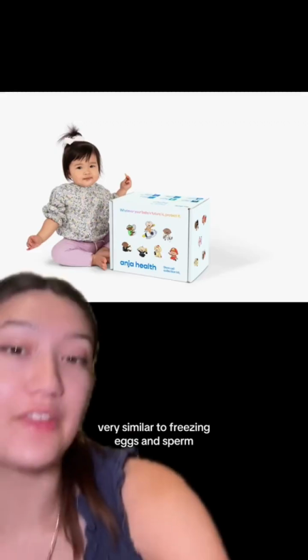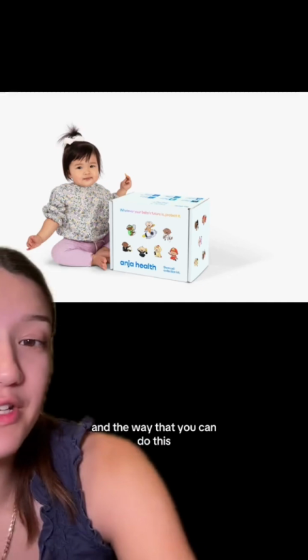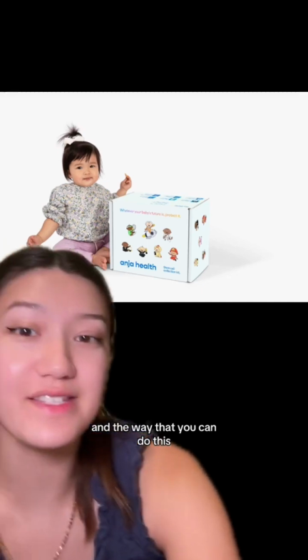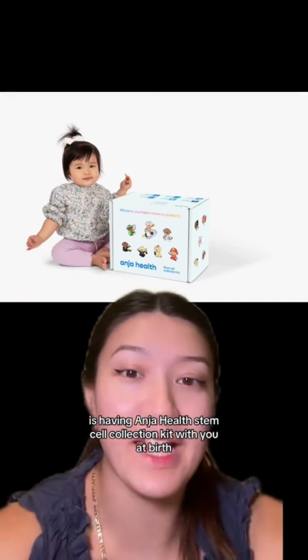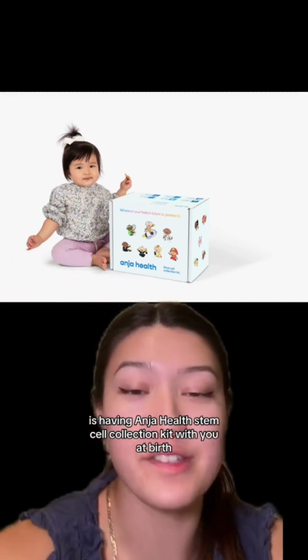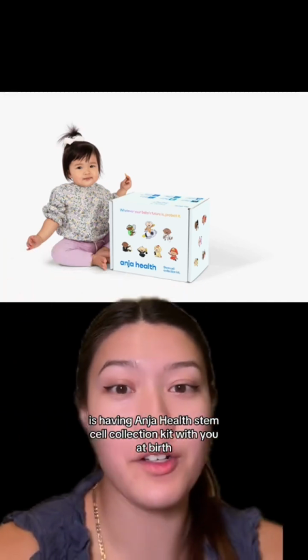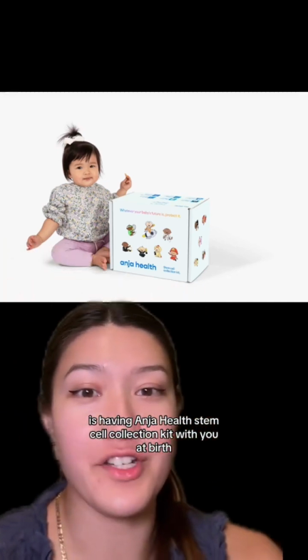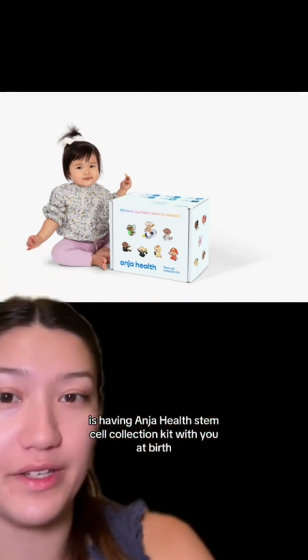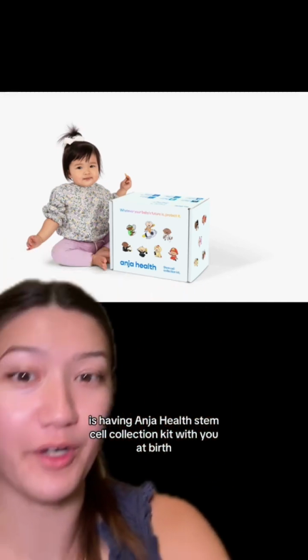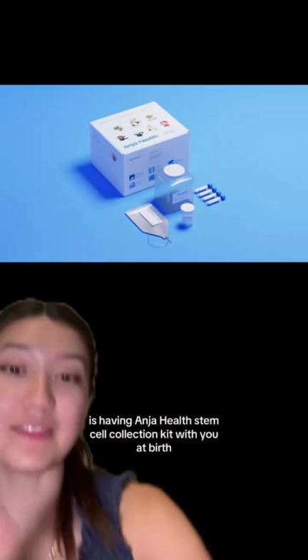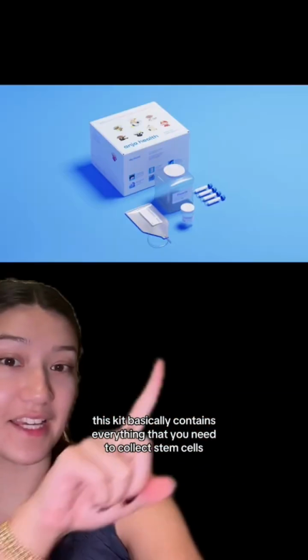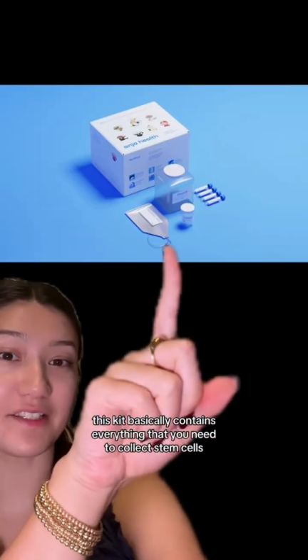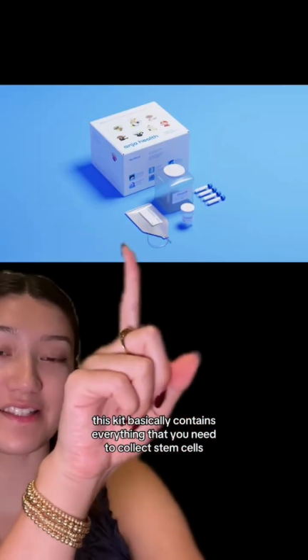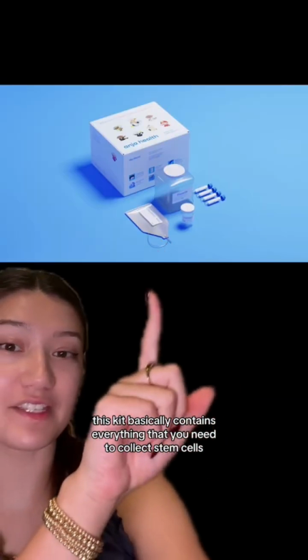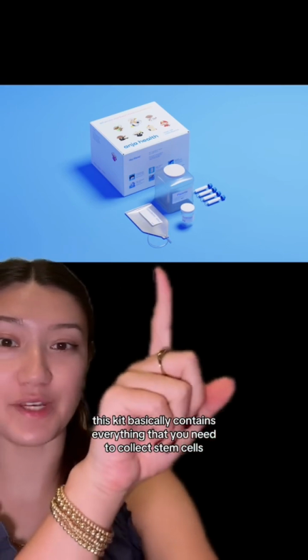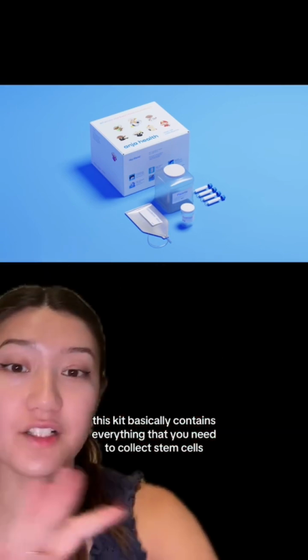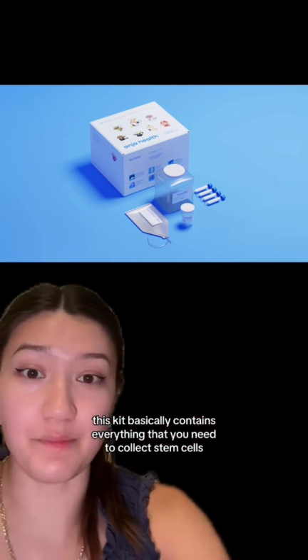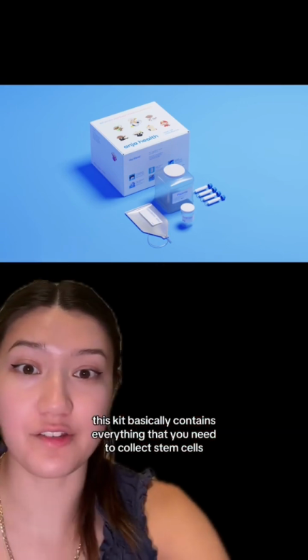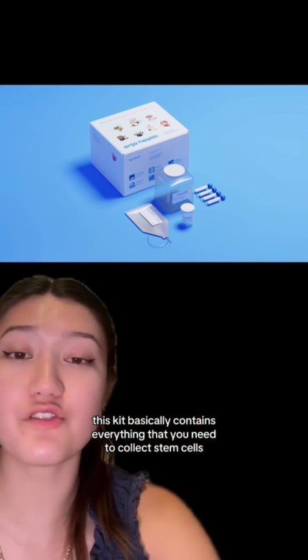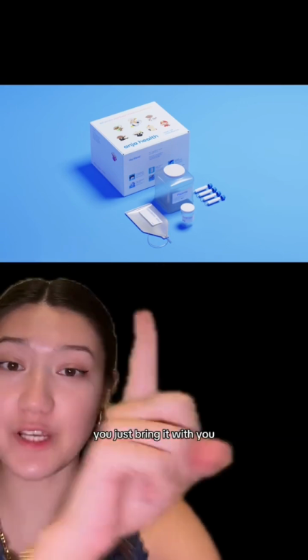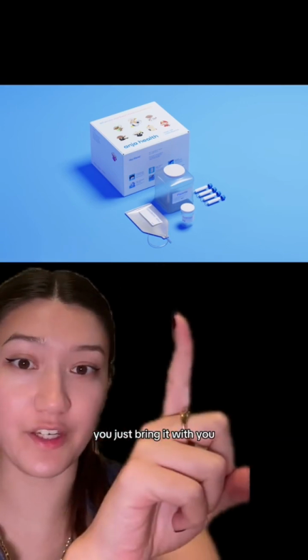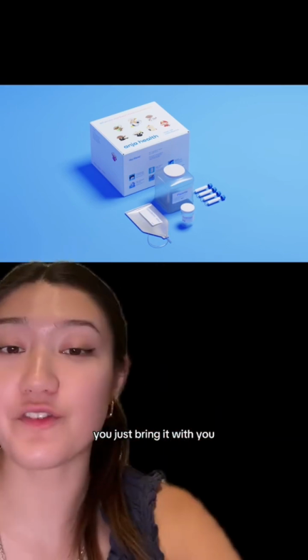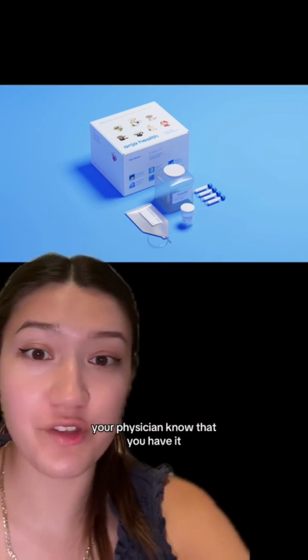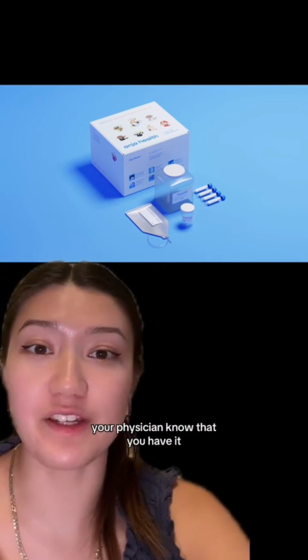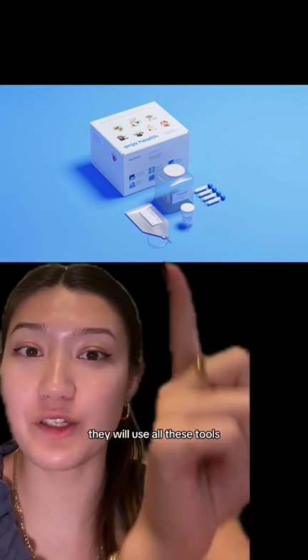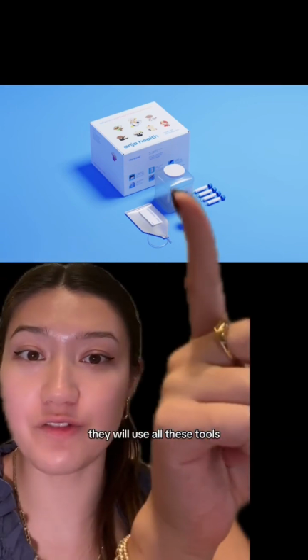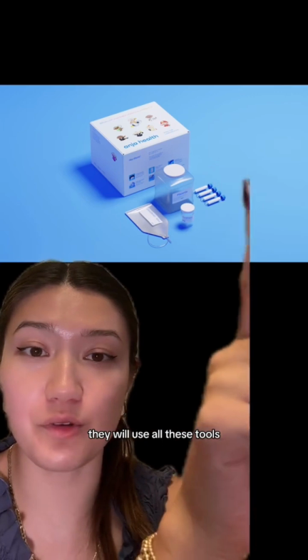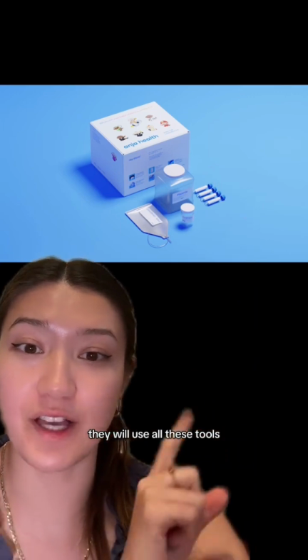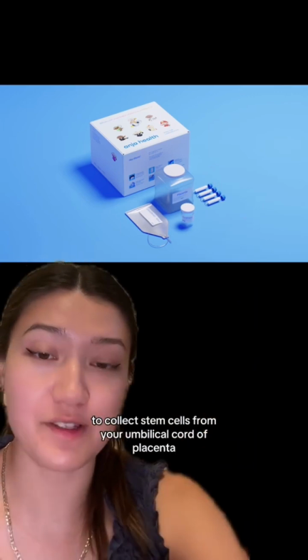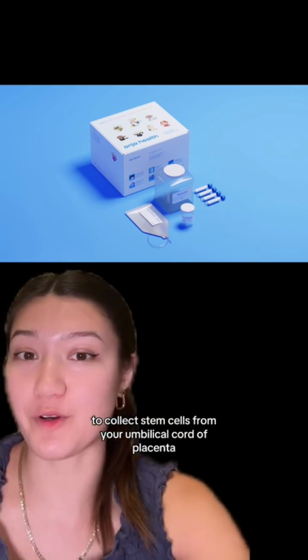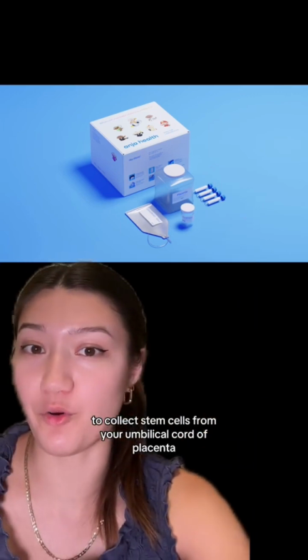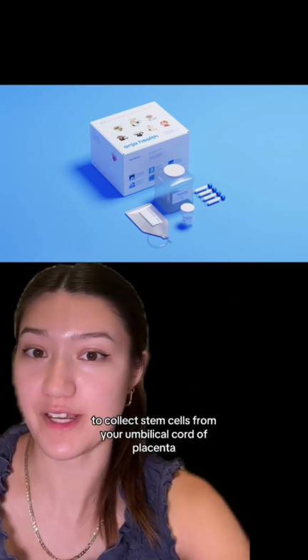The way that you can do this is by having an Antehealth stem cell collection kit with you at birth. This kit basically contains everything that you need to collect stem cells, so you just bring it with you, let your physician know that you have it, and they will use all of these tools to collect stem cells from your umbilical cord and placenta.